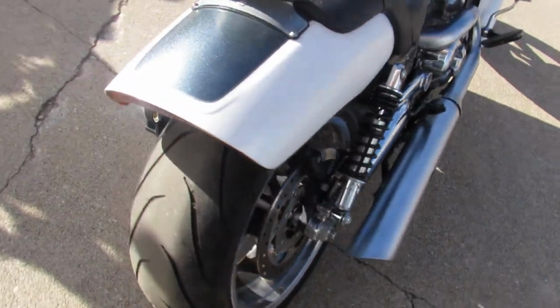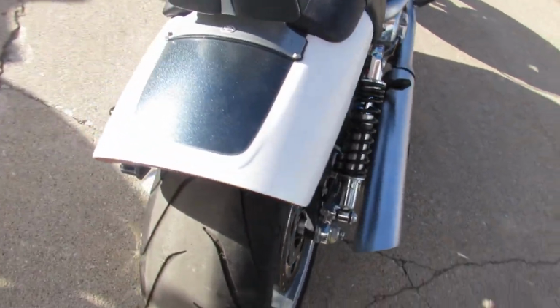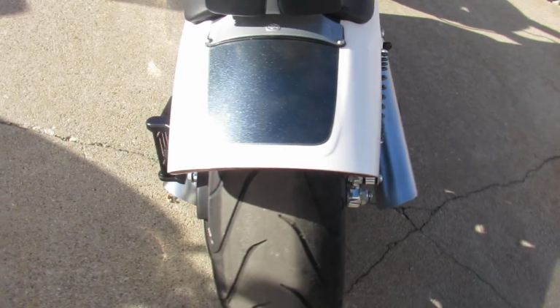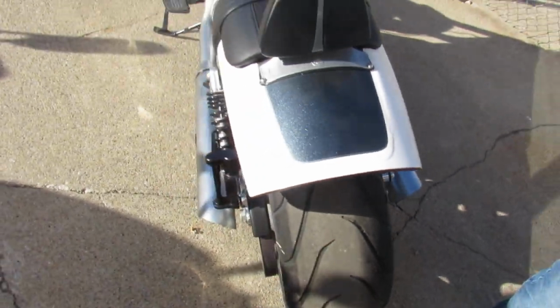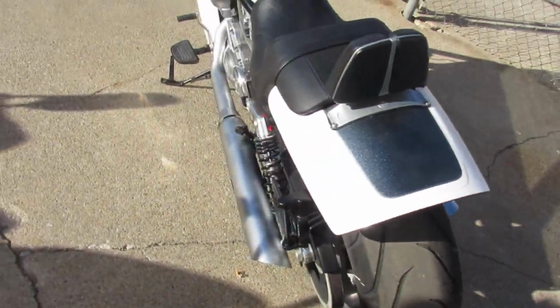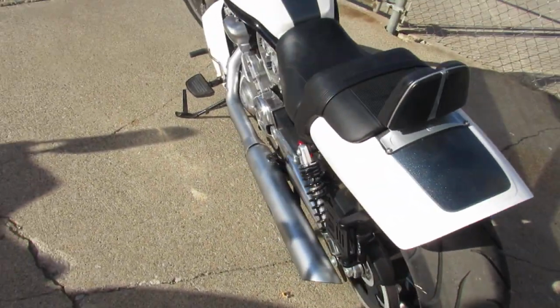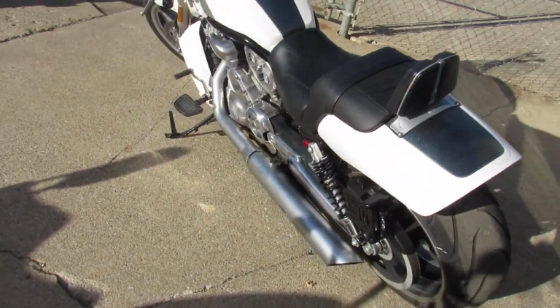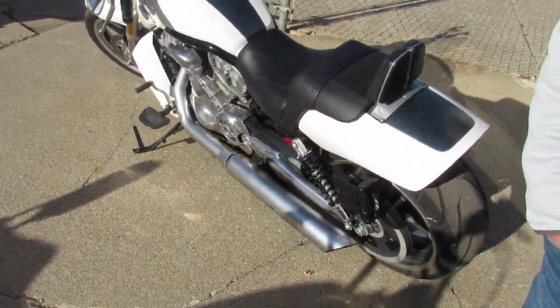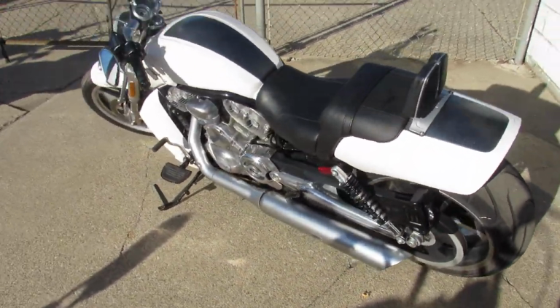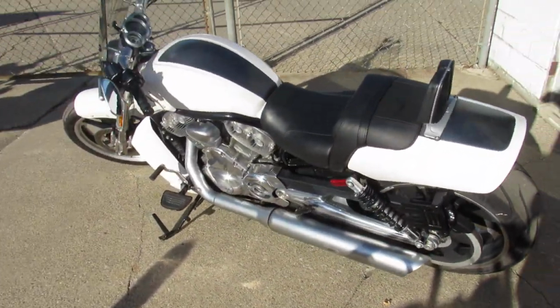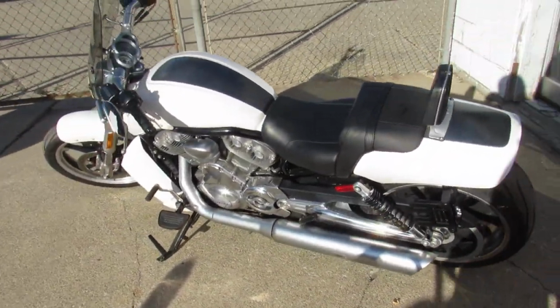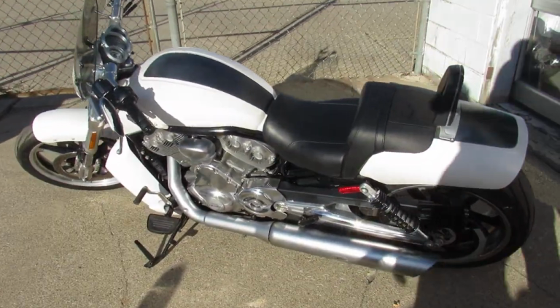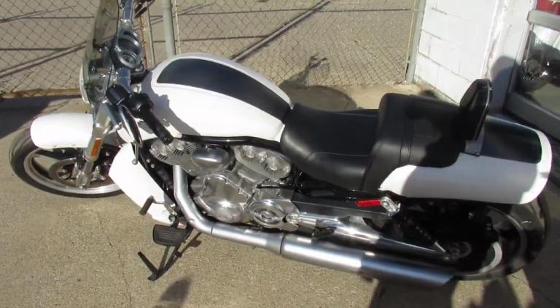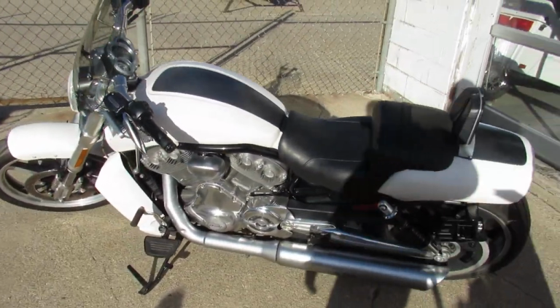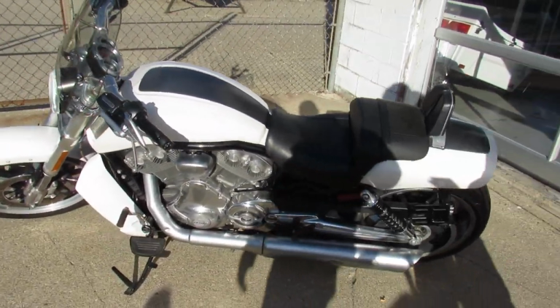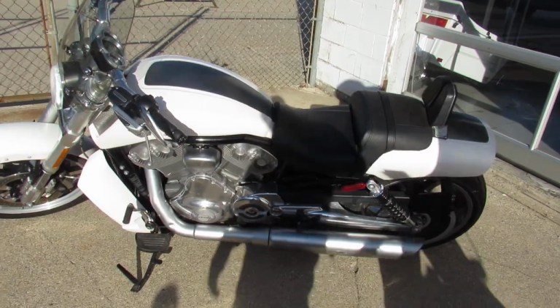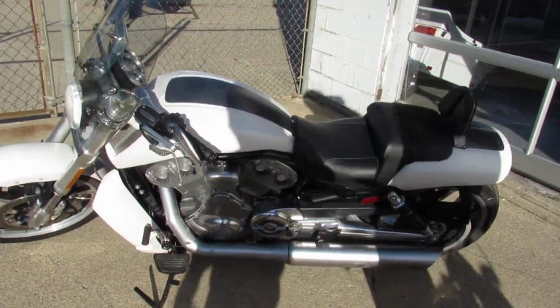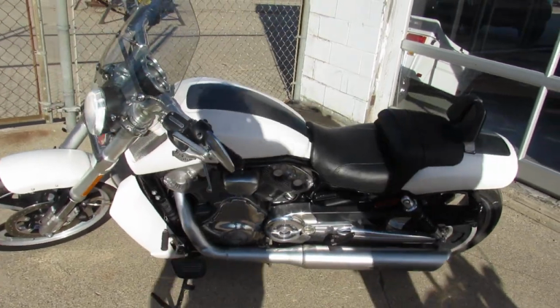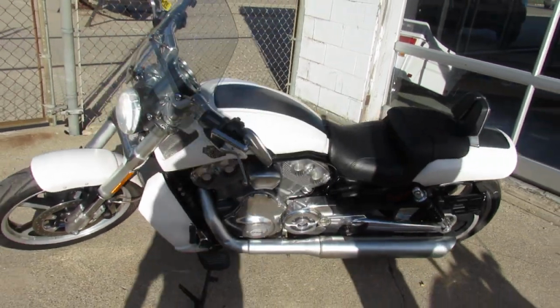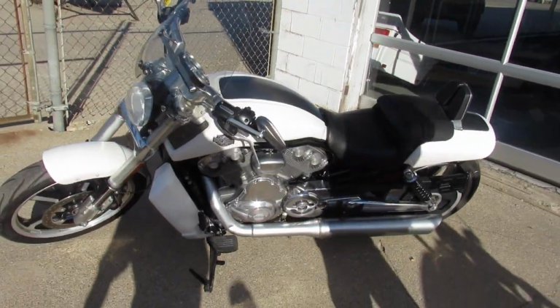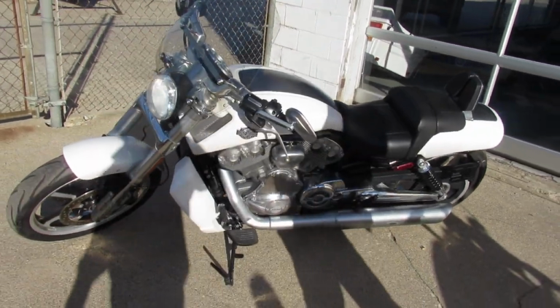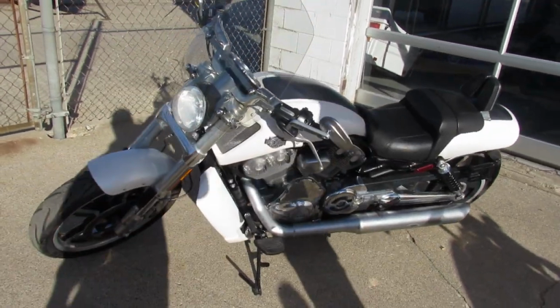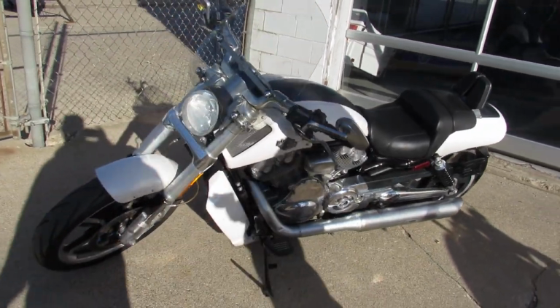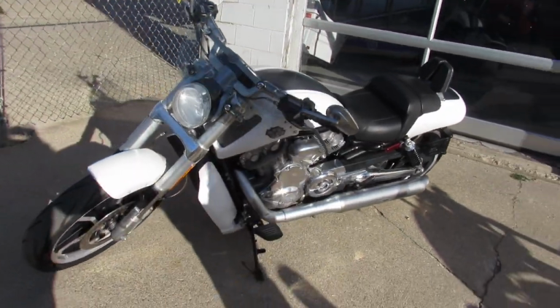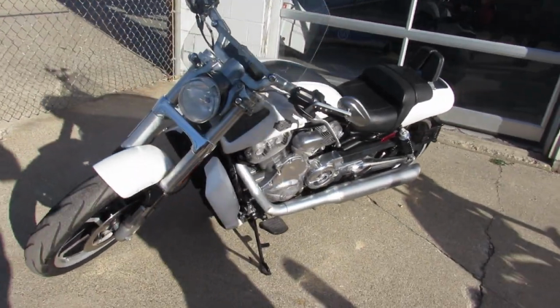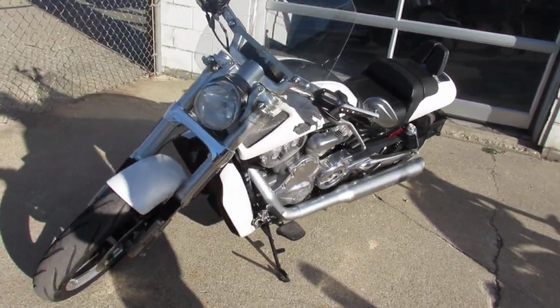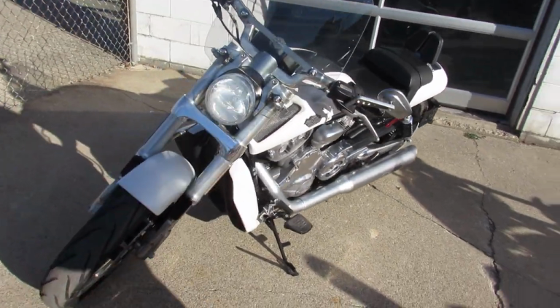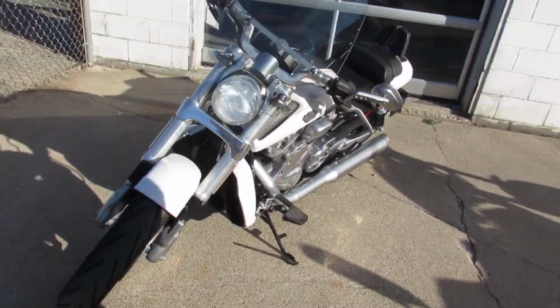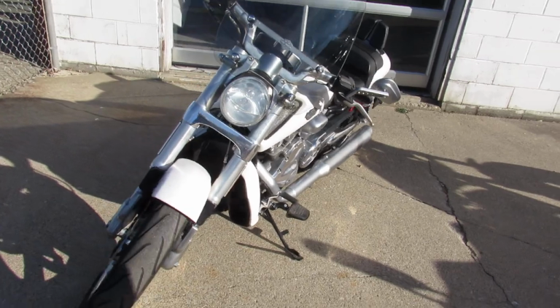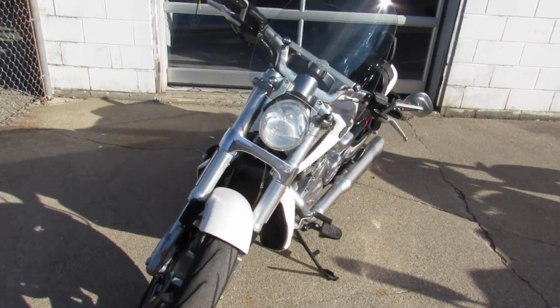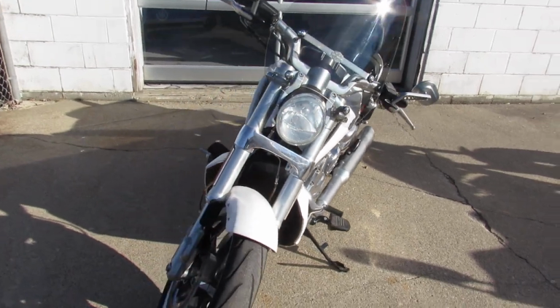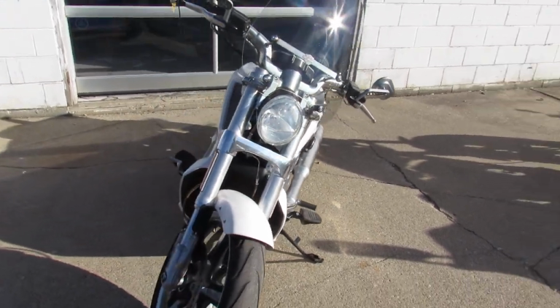It includes a quick-detach windshield, performance exhaust which sounds great on this thing, and it was just serviced at the dealership. This one needs absolutely nothing — get in the seat and let's ride. All the fluids have been changed.